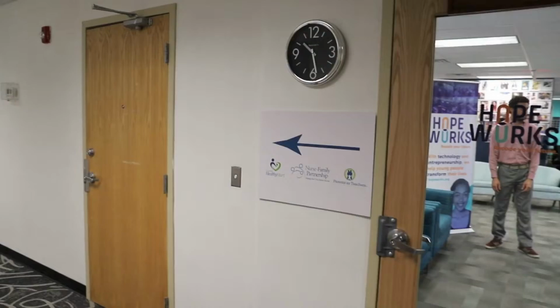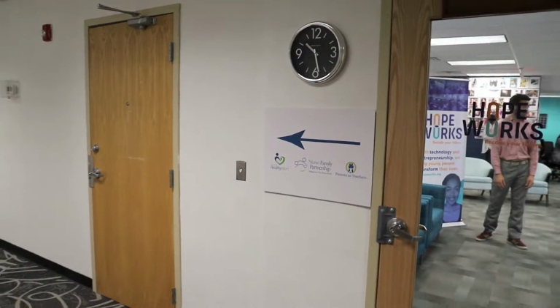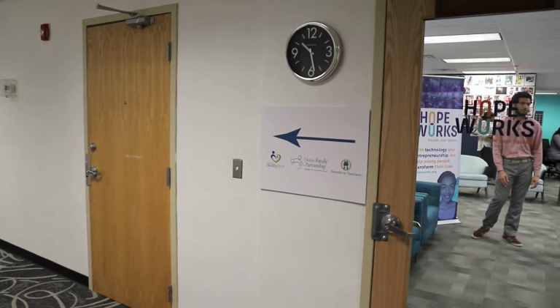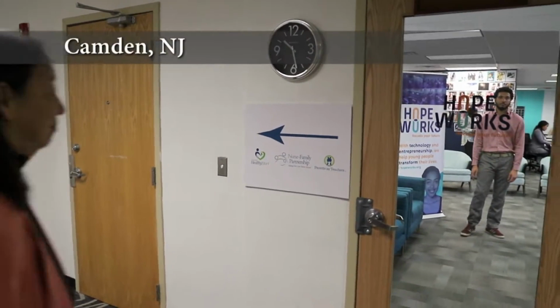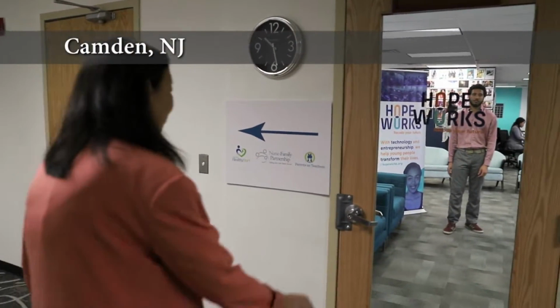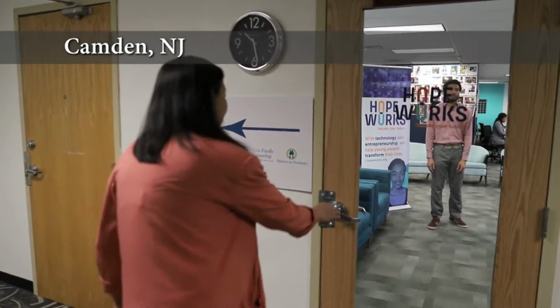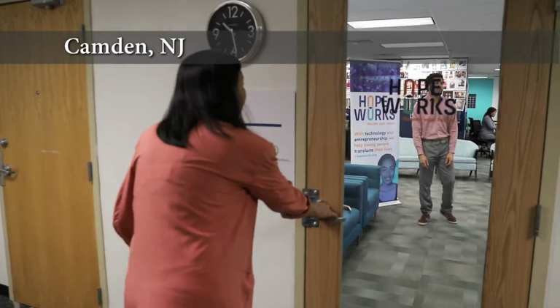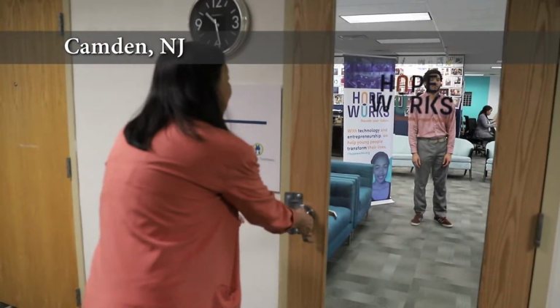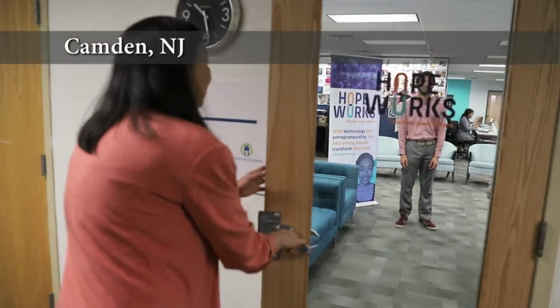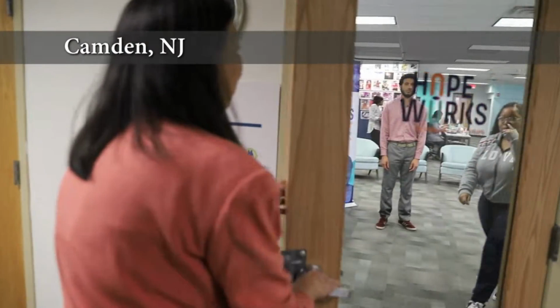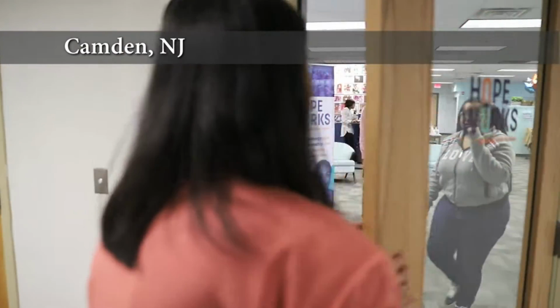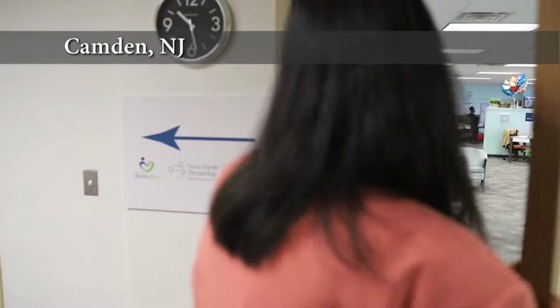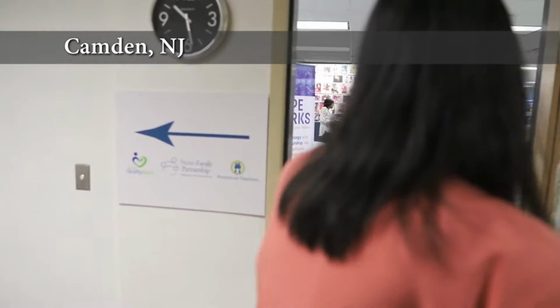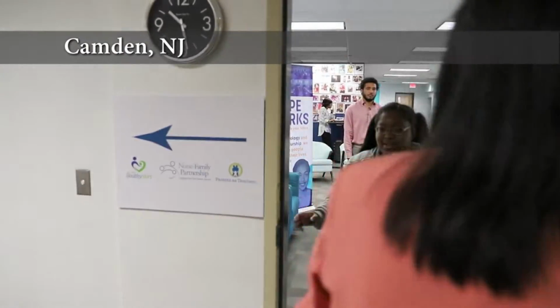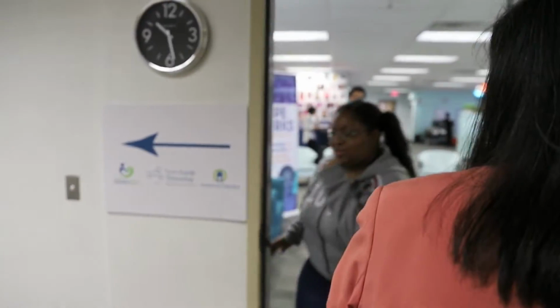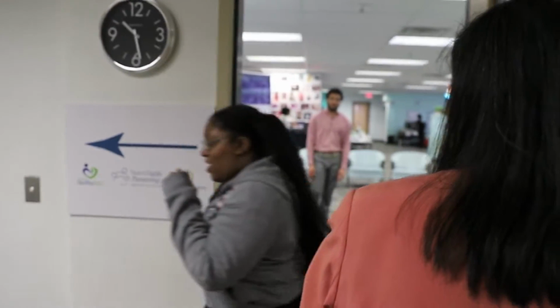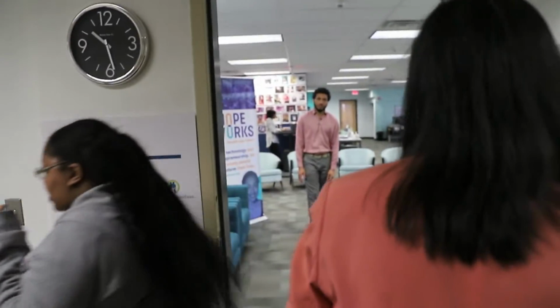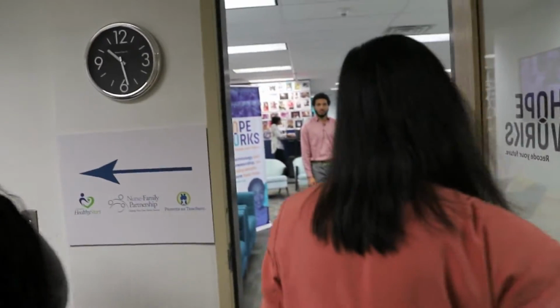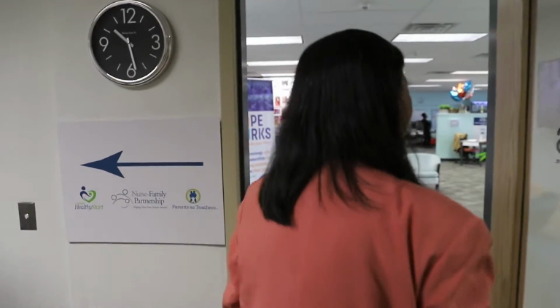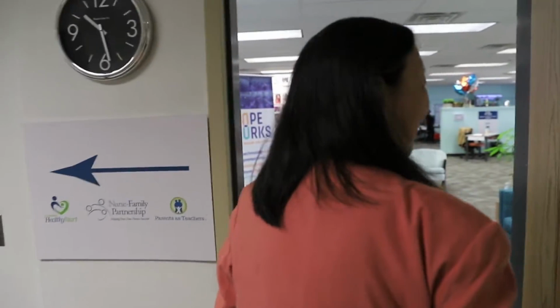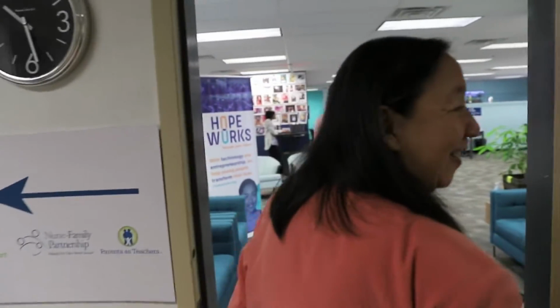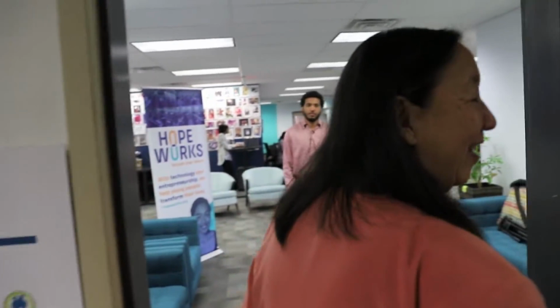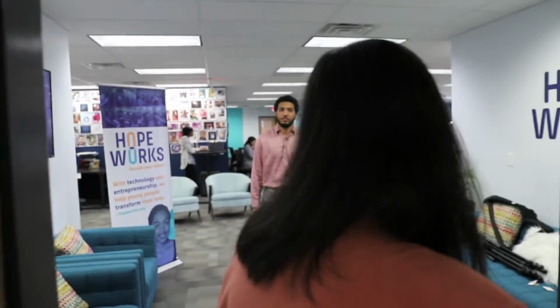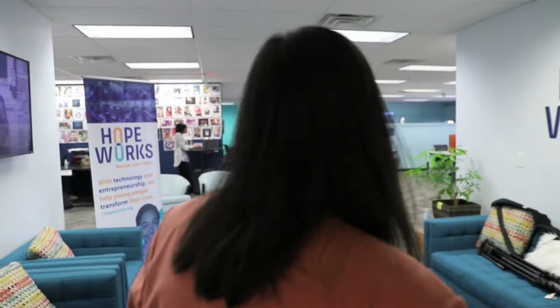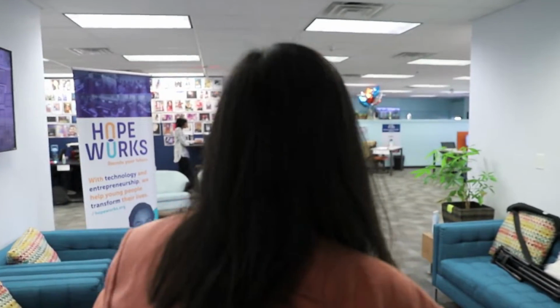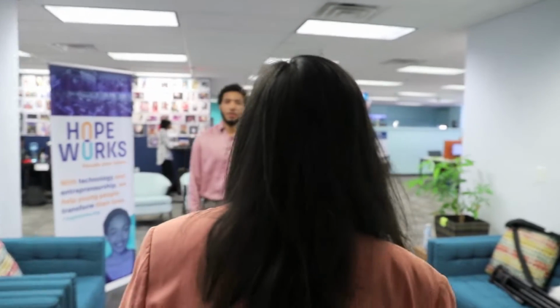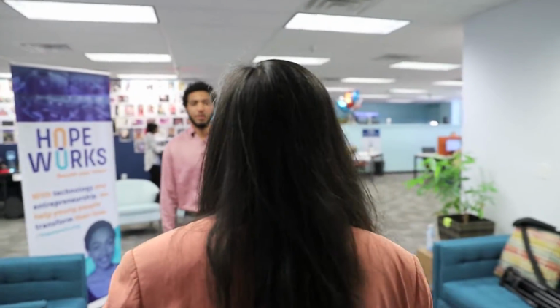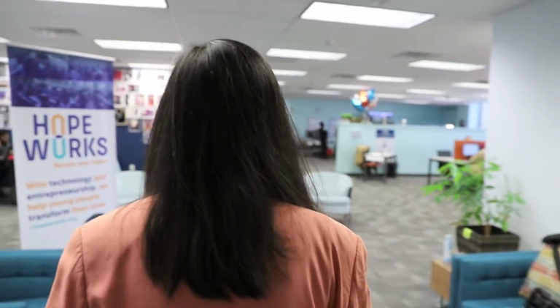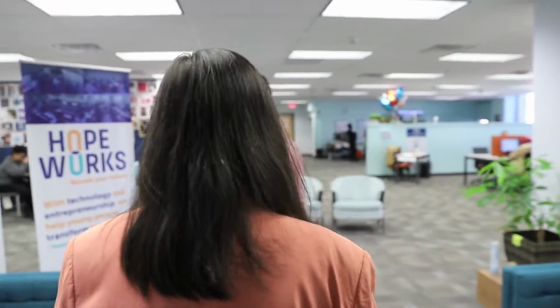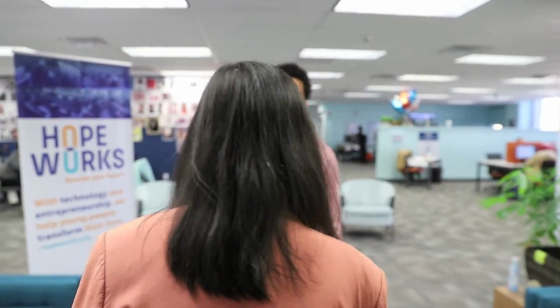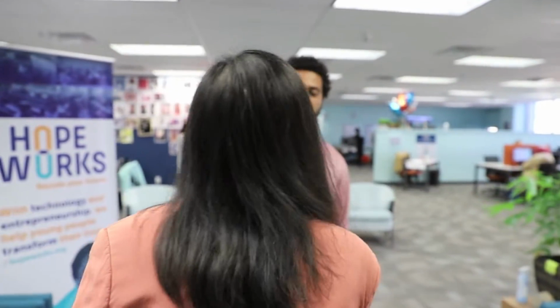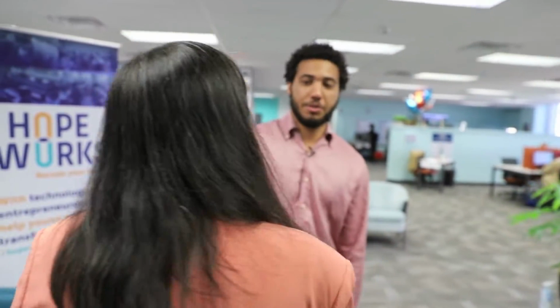The first thing you notice when you walk into the HopeWorks space is the openness — not only of the facility, but of the people there. Hello, welcome to HopeWorks. I'm Lance, I'll be your tour guide.